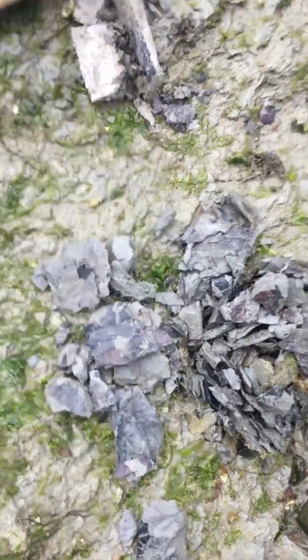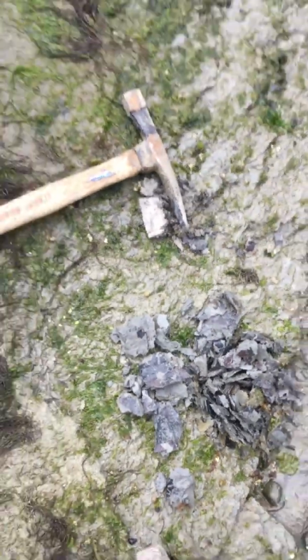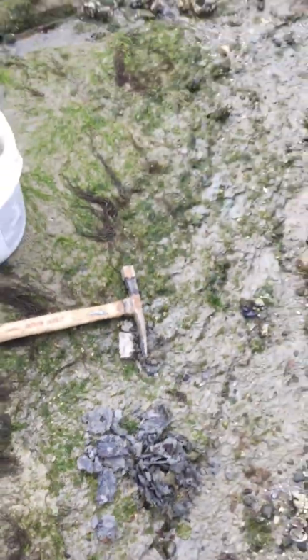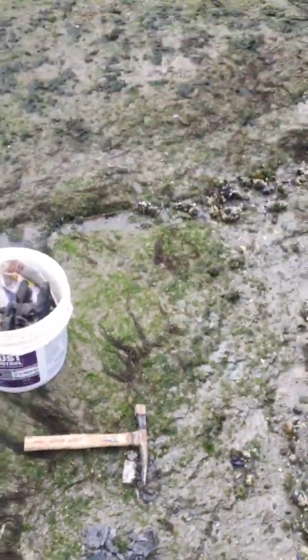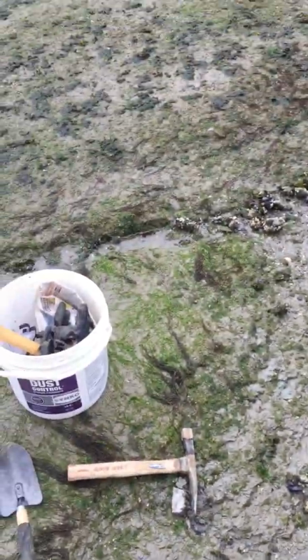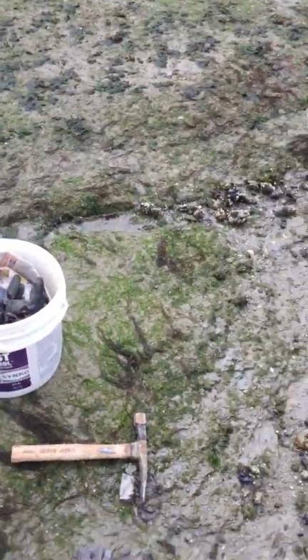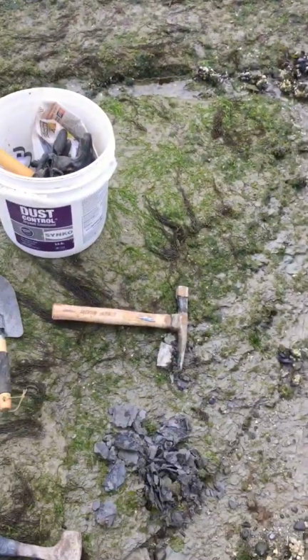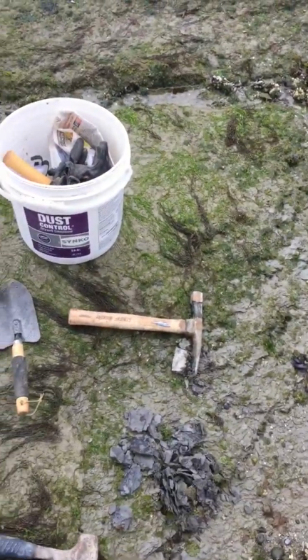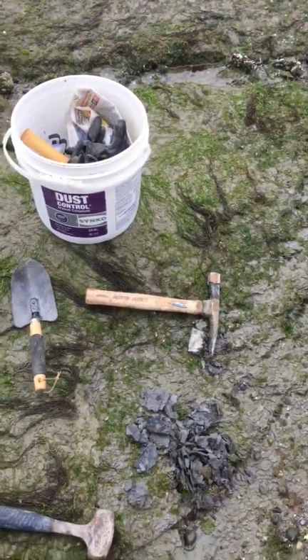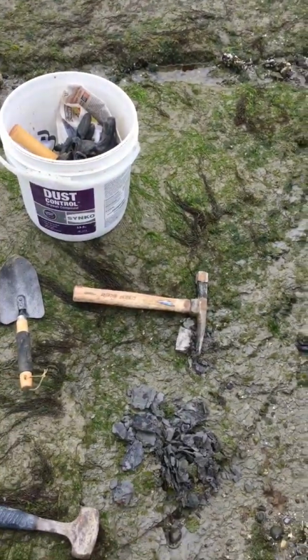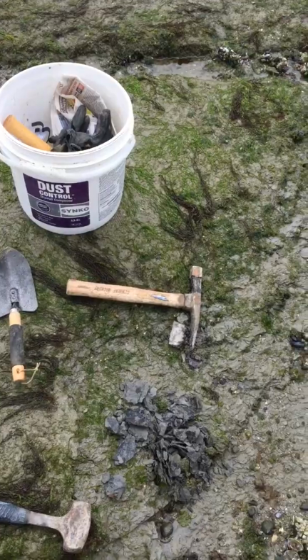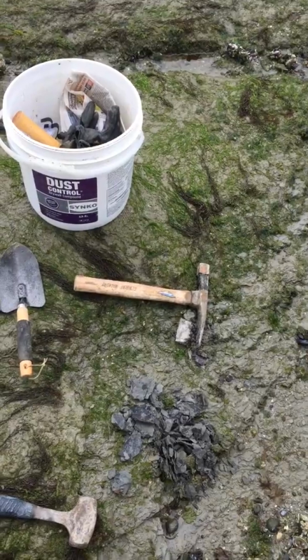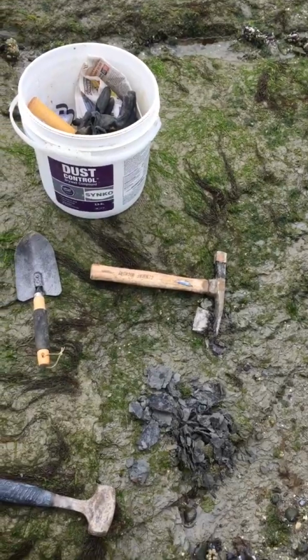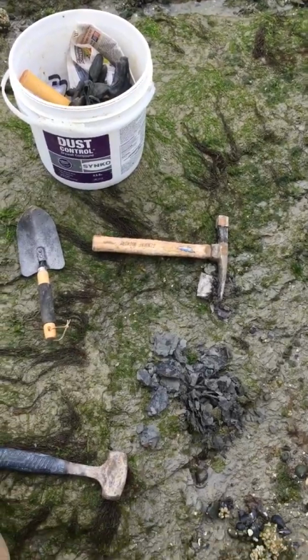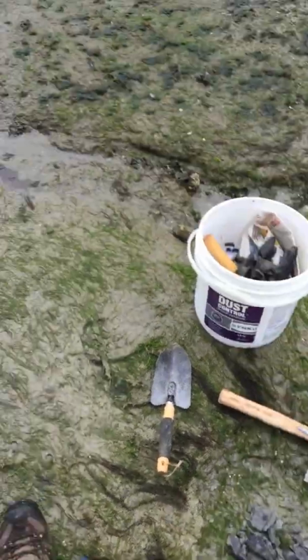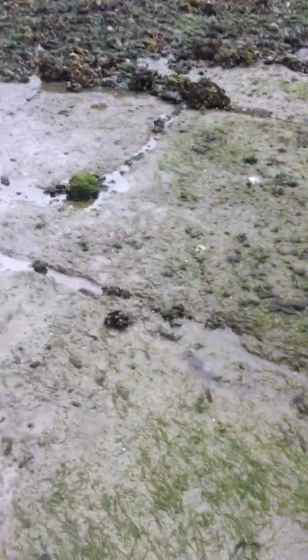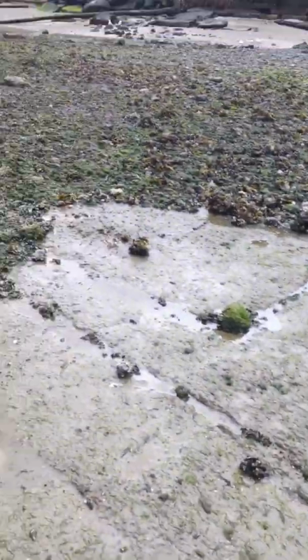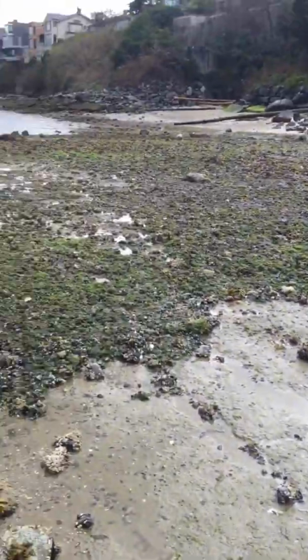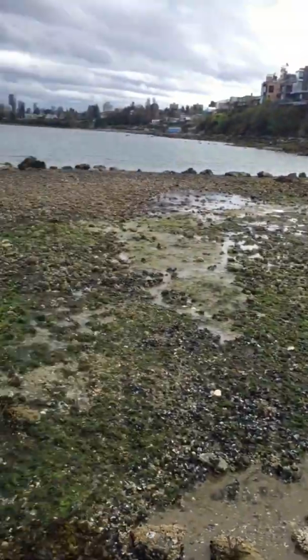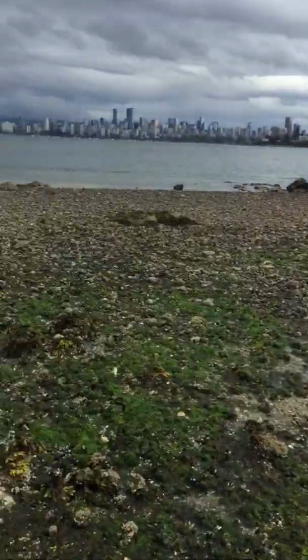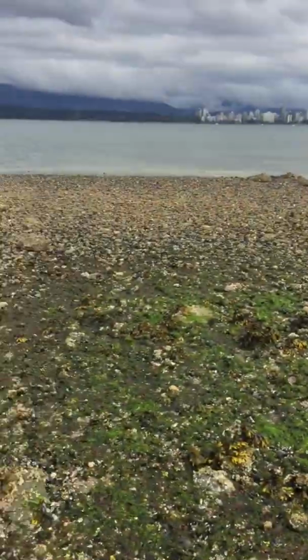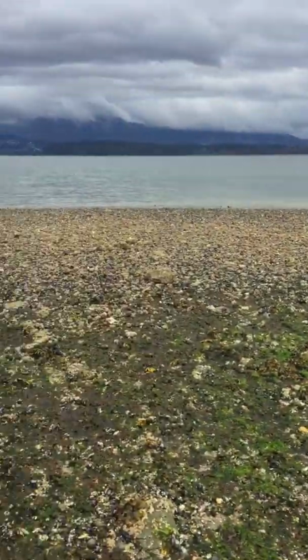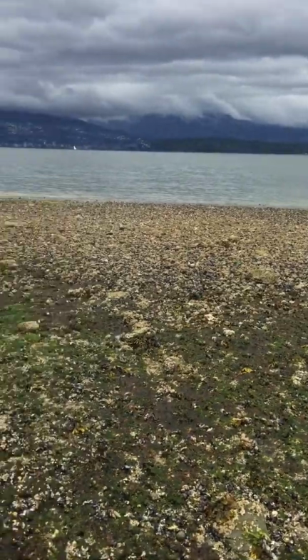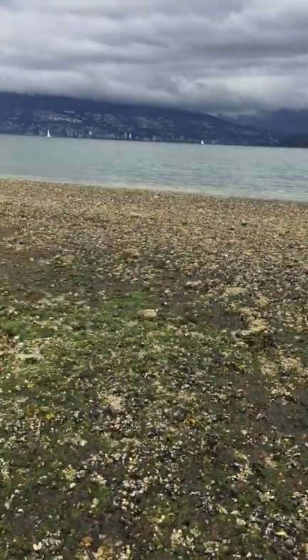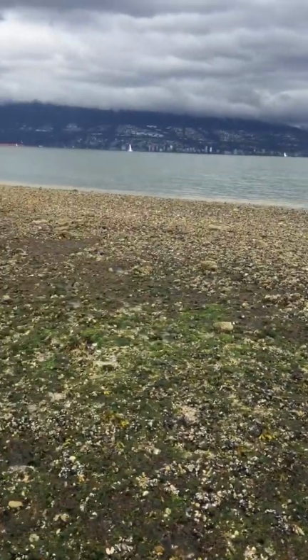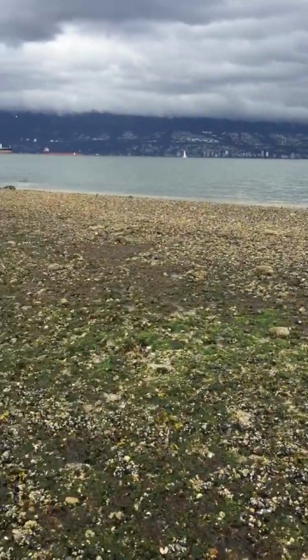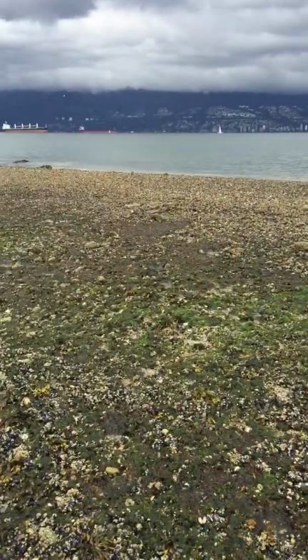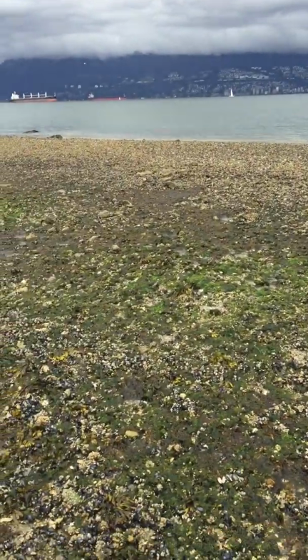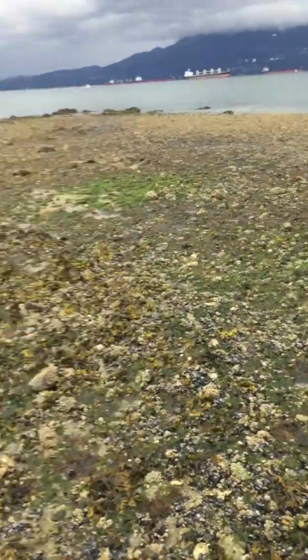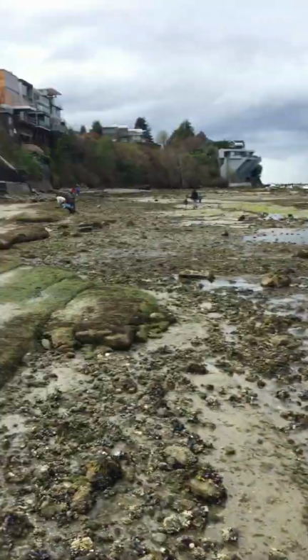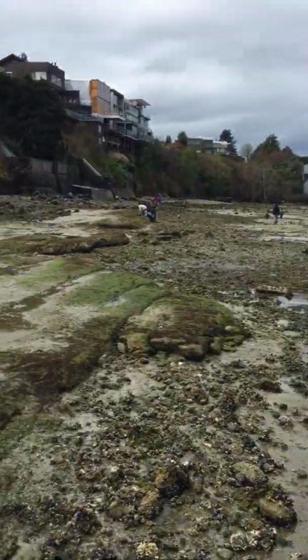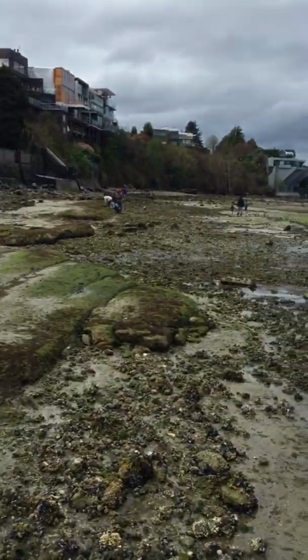Hello, my name is Brennan the Paleo Dude, back at you with another YouTube video. Today is a little bit different — I am at Kitsilano Beach in Vancouver fossil hunting. I'm here with the Vancouver Paleontological Society.